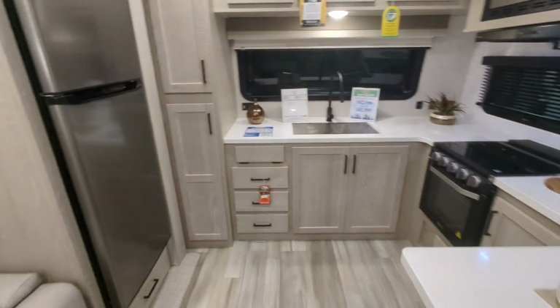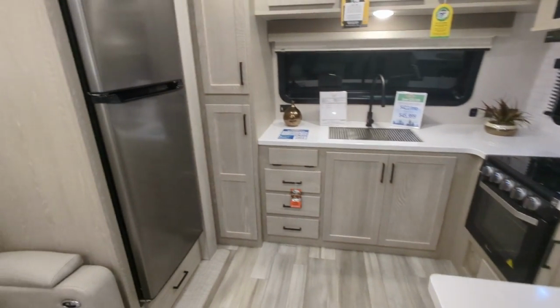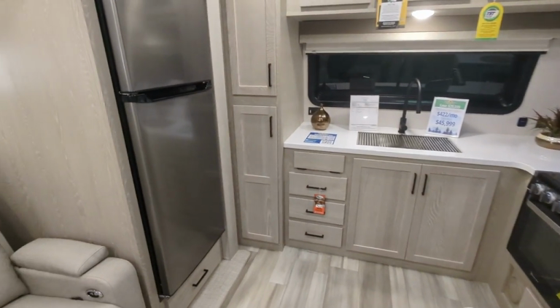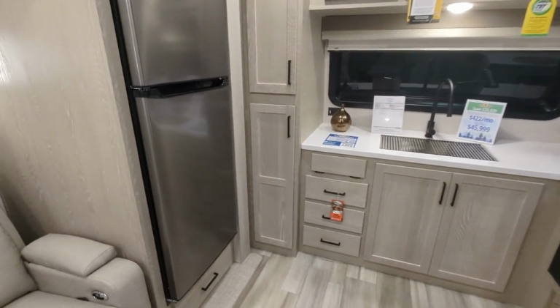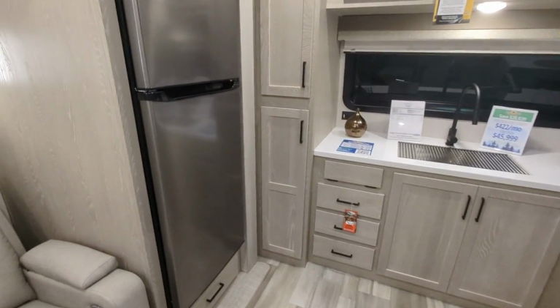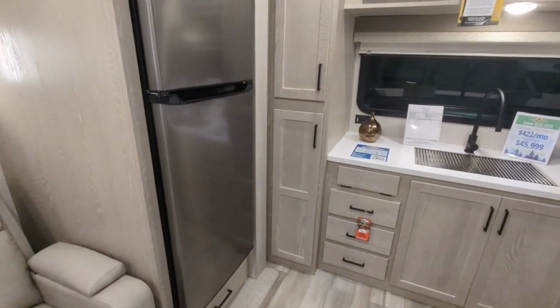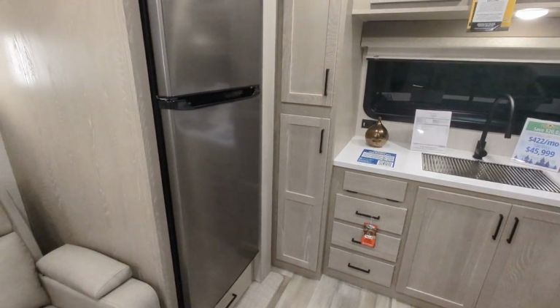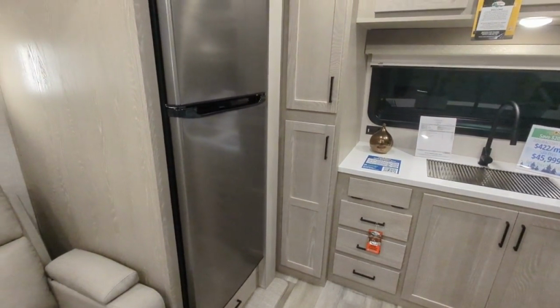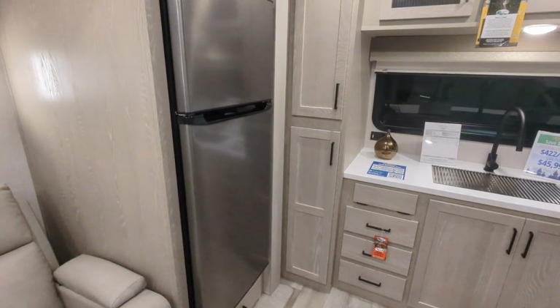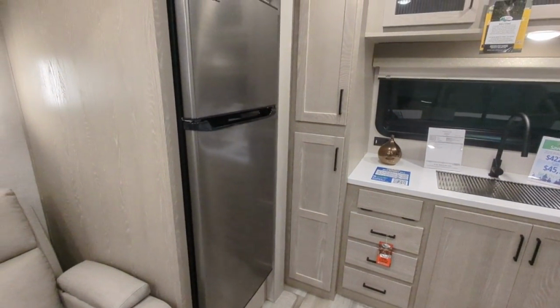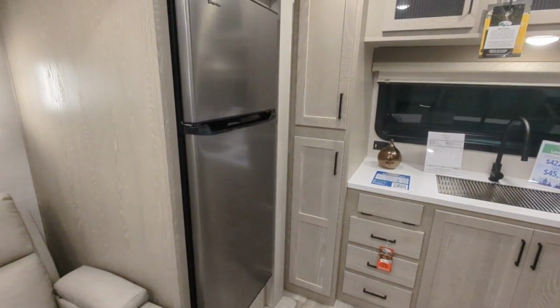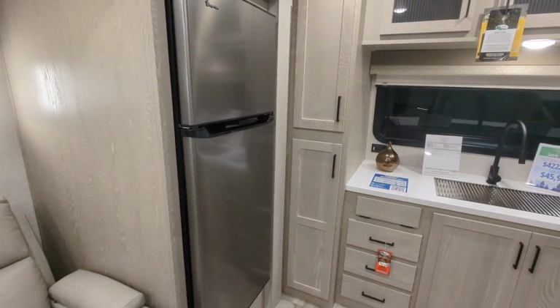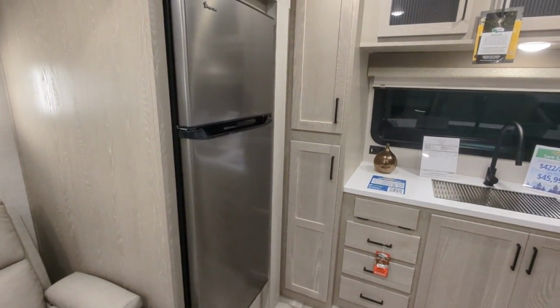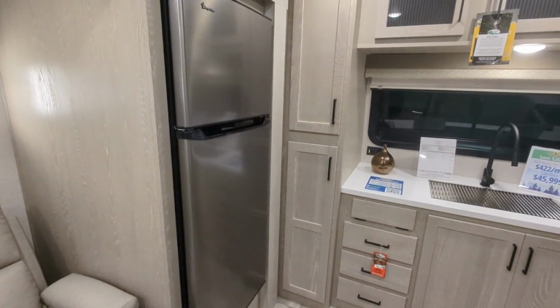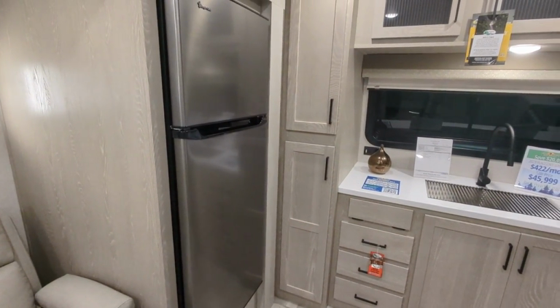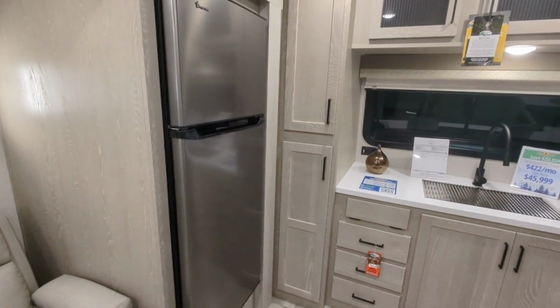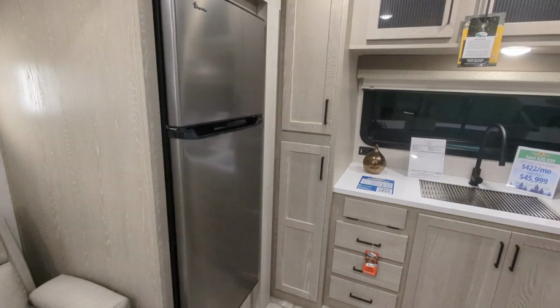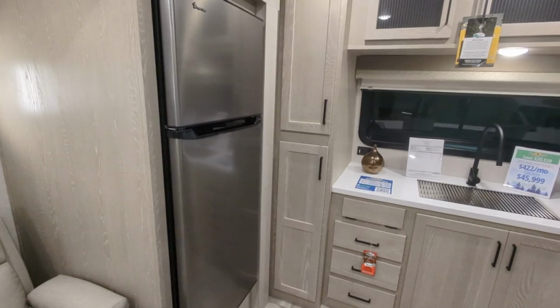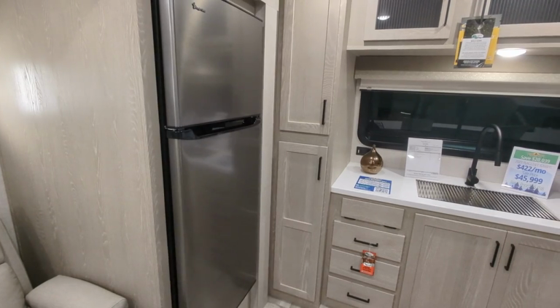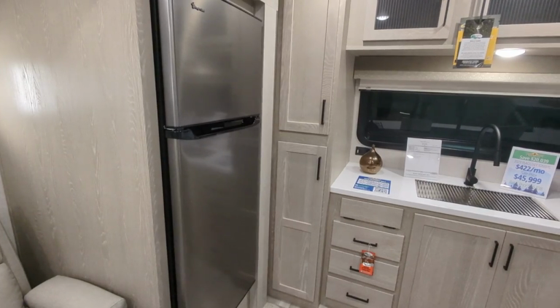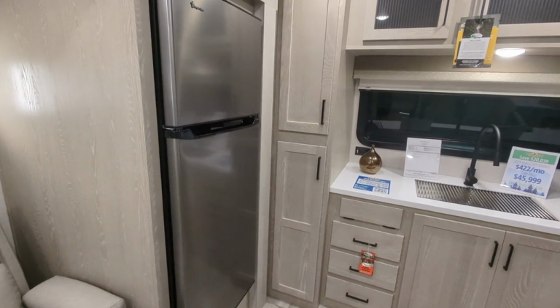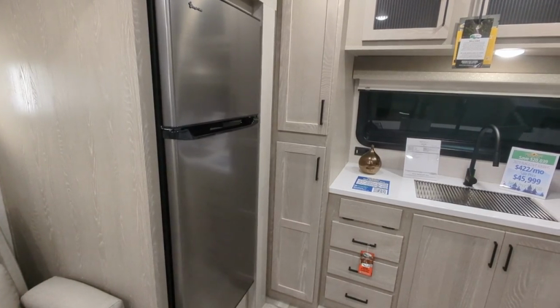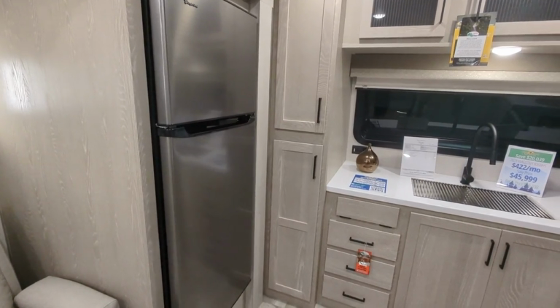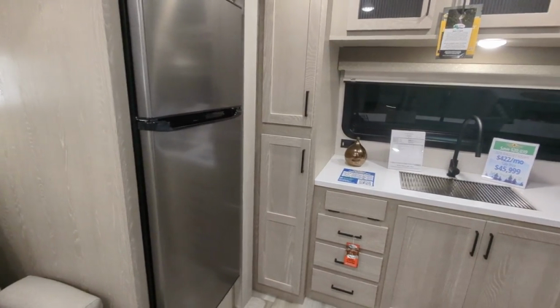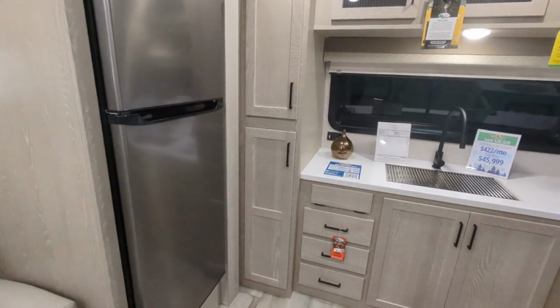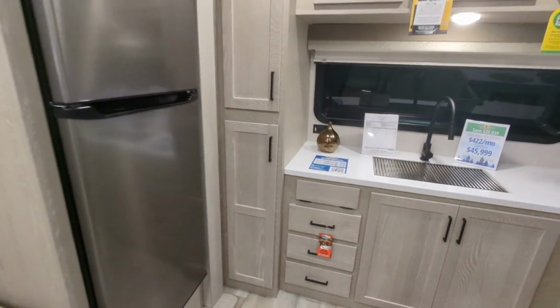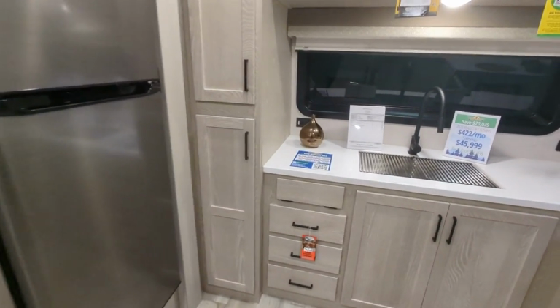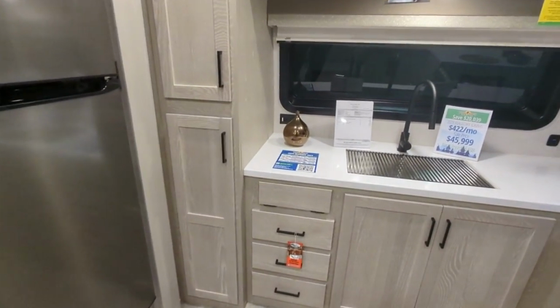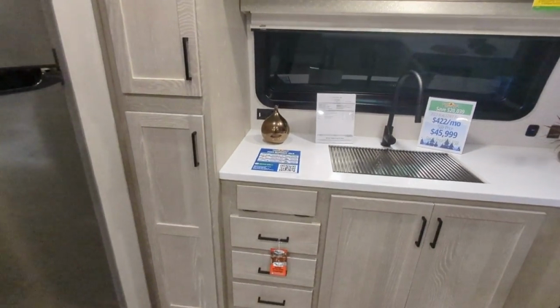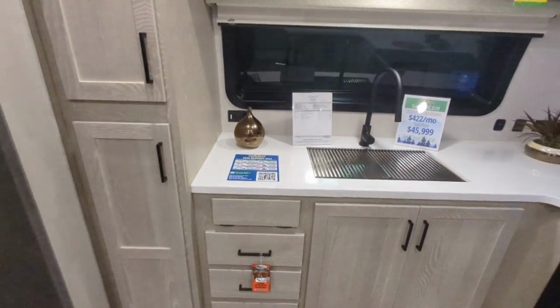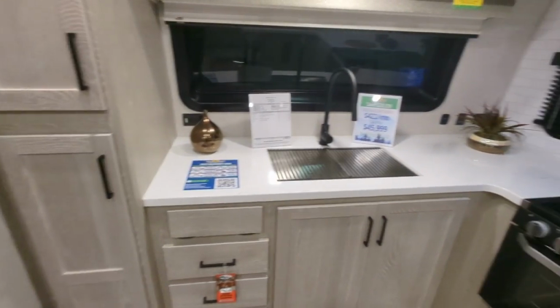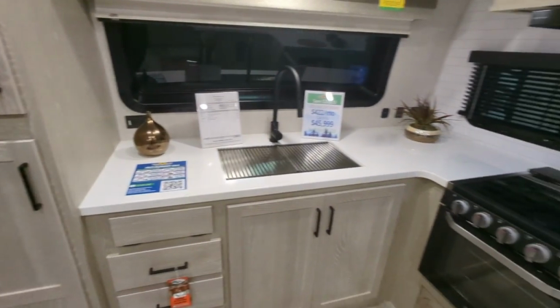11 cubic foot, 12-volt fridge — like I said, that will run off your battery and your solar. You've got solid surface countertops throughout.